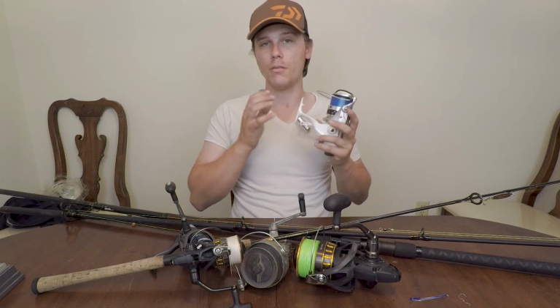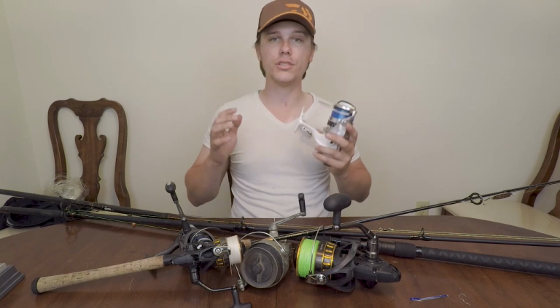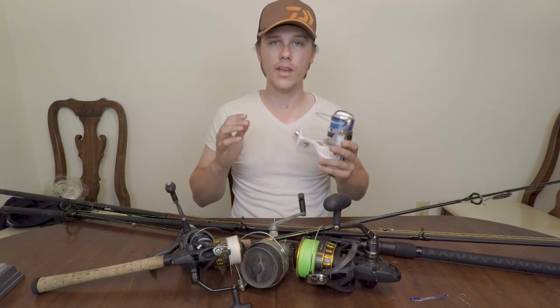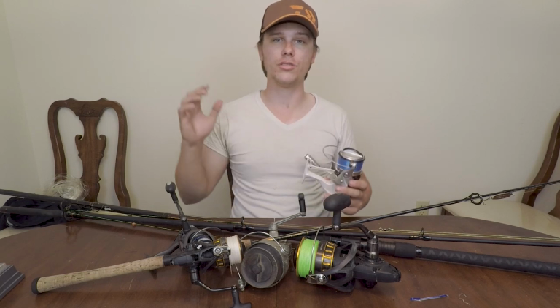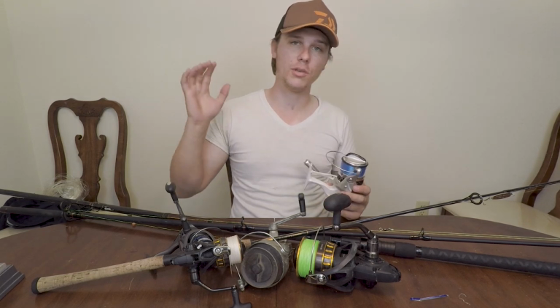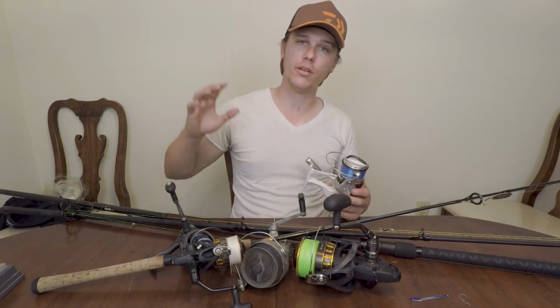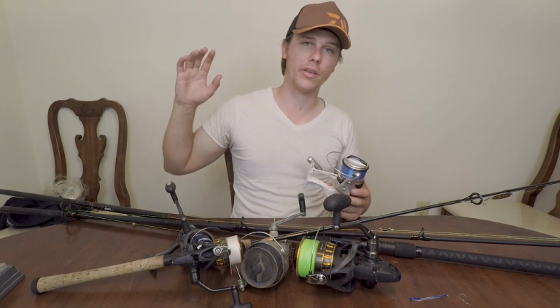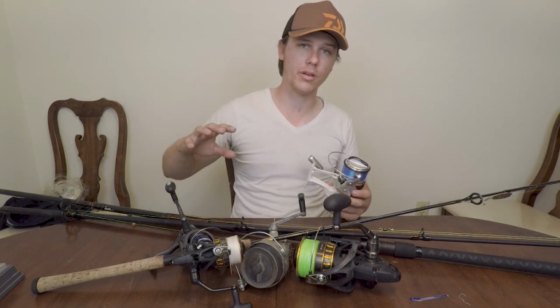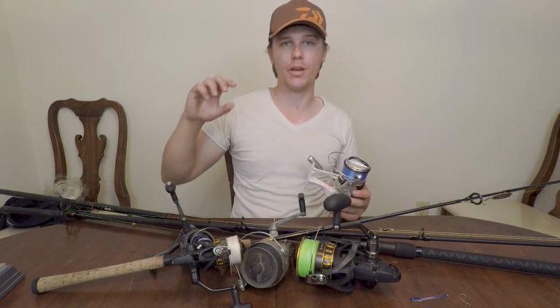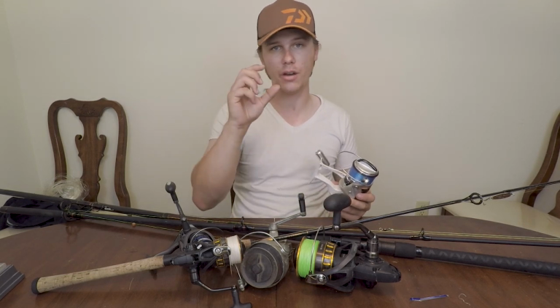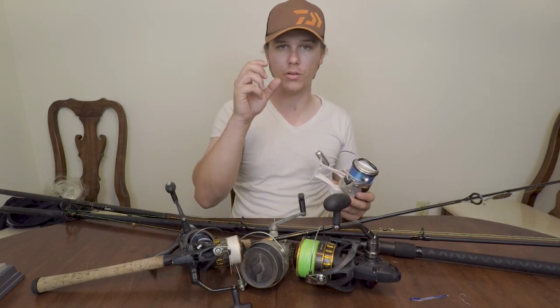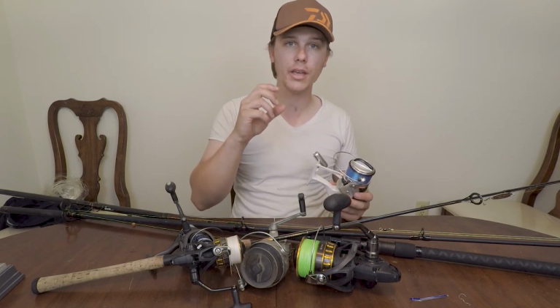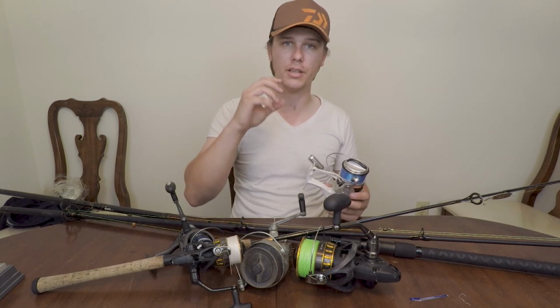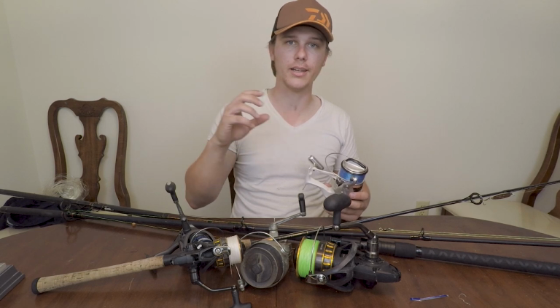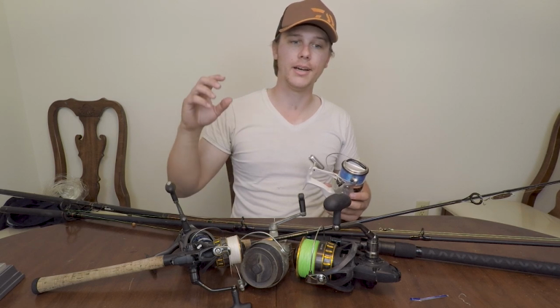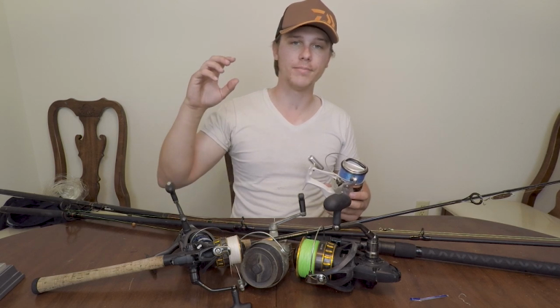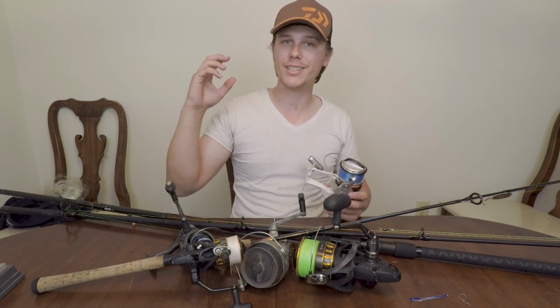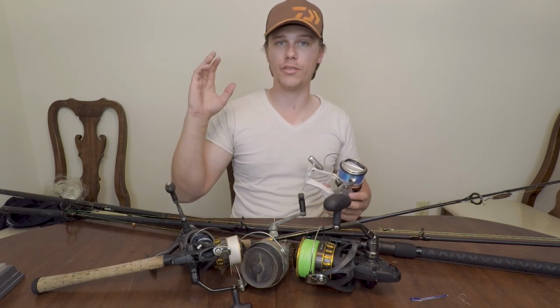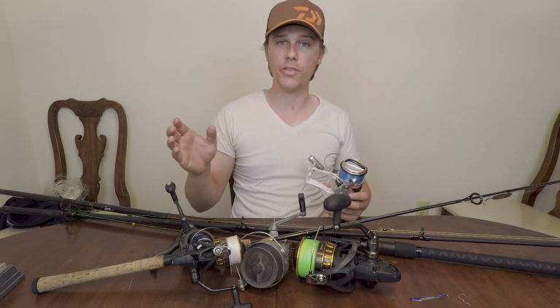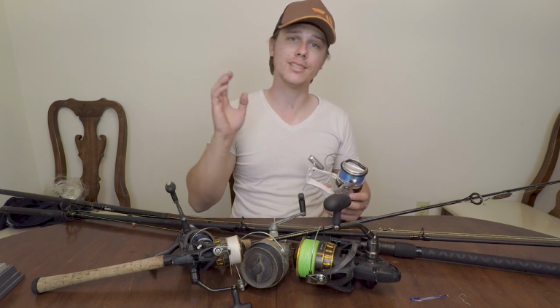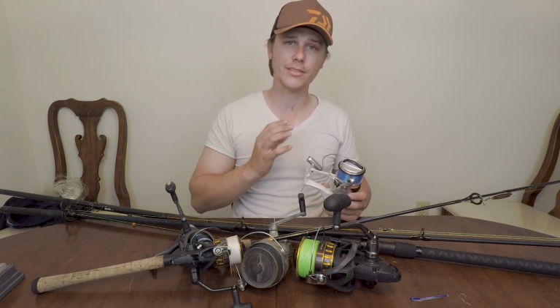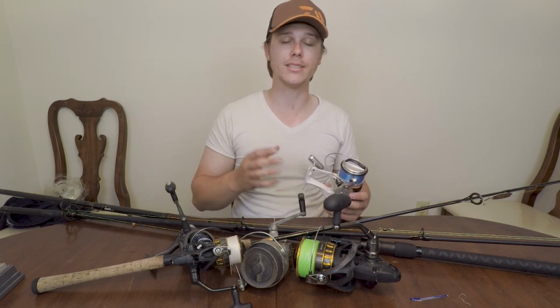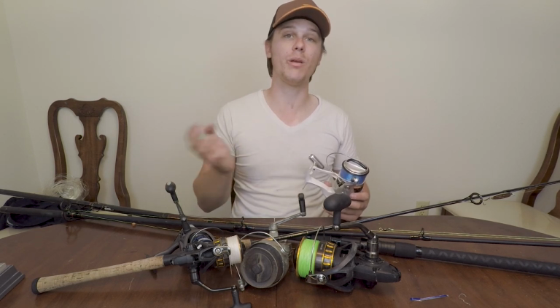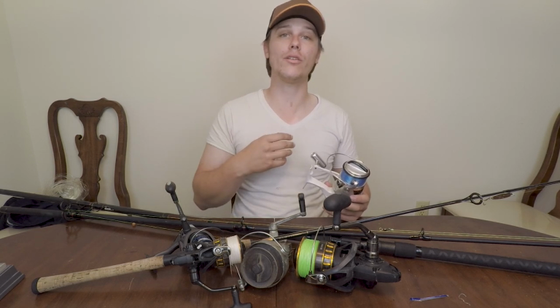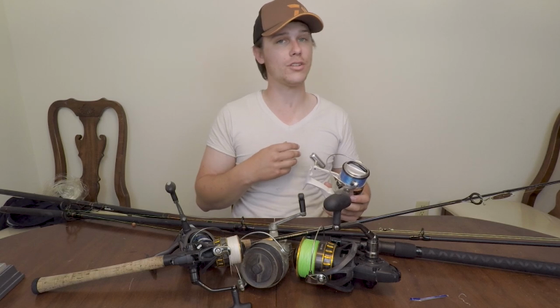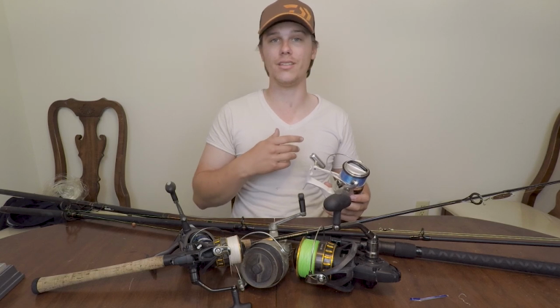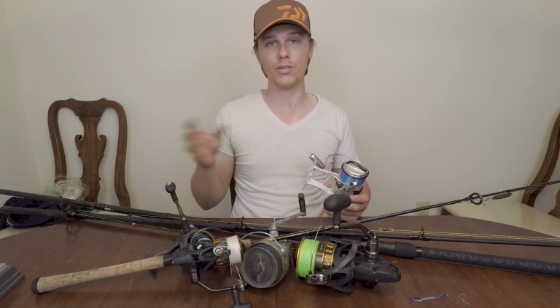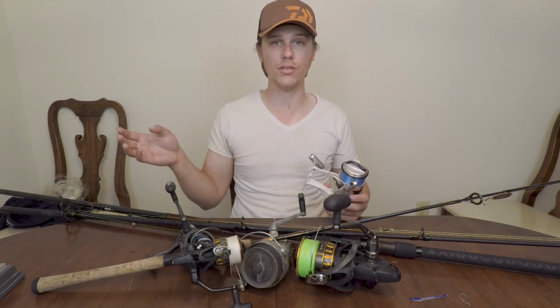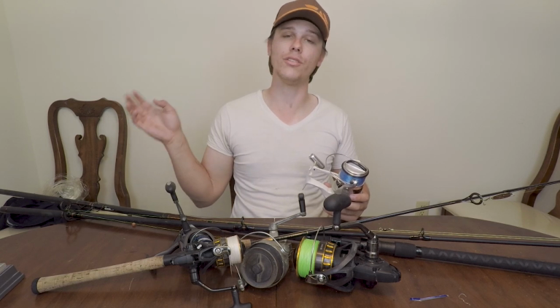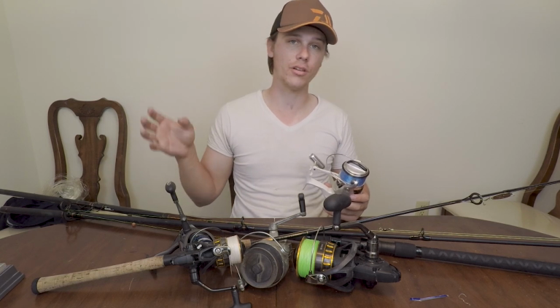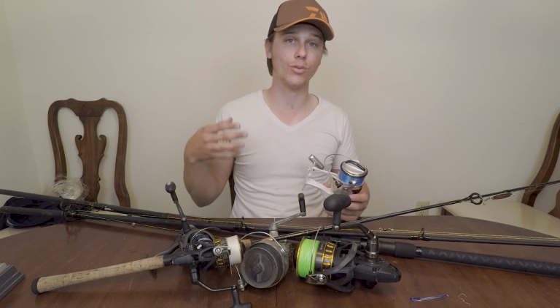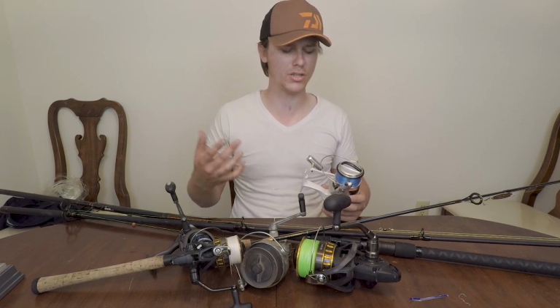For most surf anglers who are just going to be going out and throwing shrimp or cut bait, I would suggest anywhere from the 4,000 to 6,000 size. Anything bigger than that, you're looking at sharks. Anything smaller than that, you're either looking at artificial or inshore.